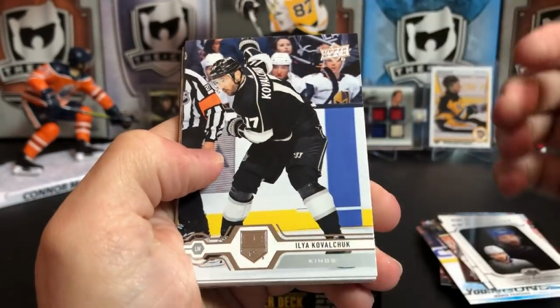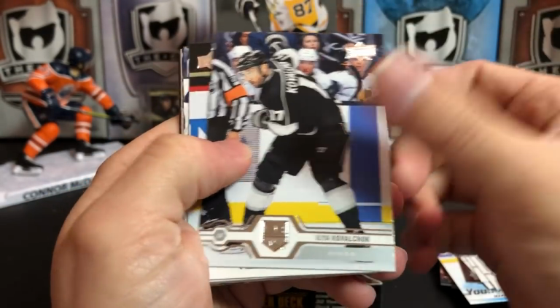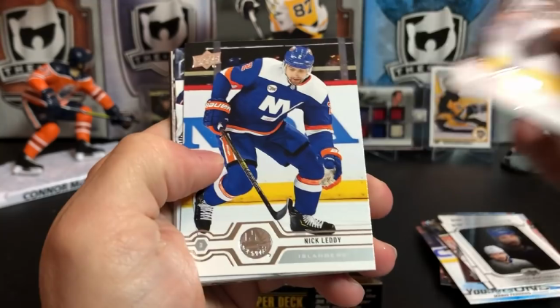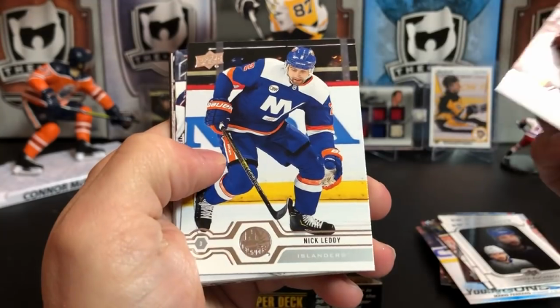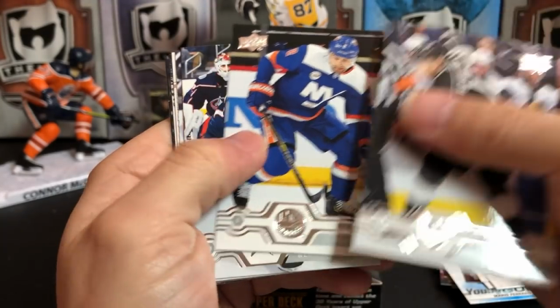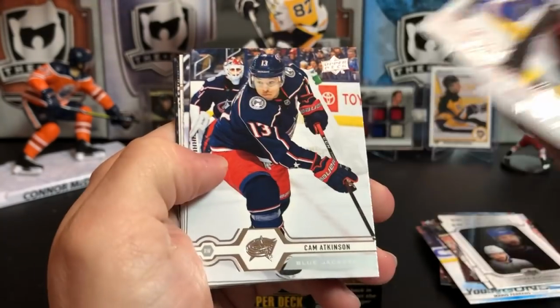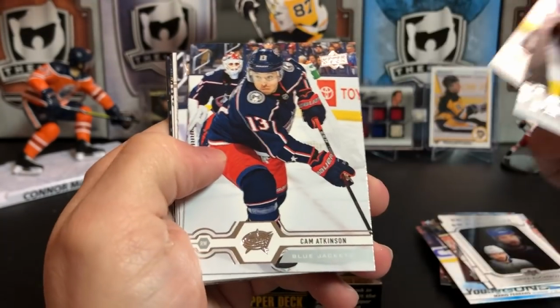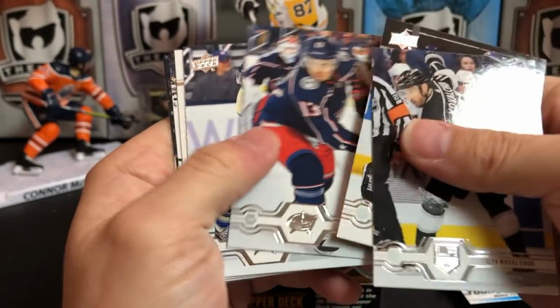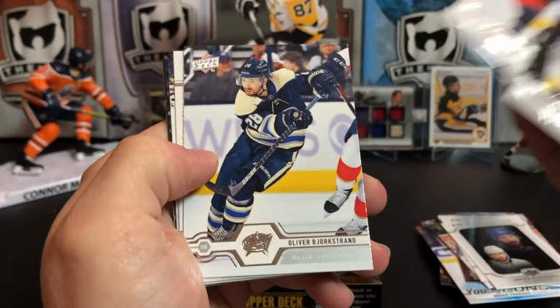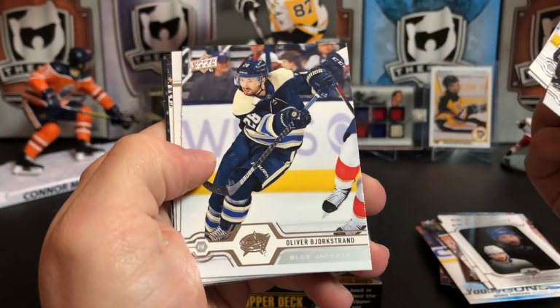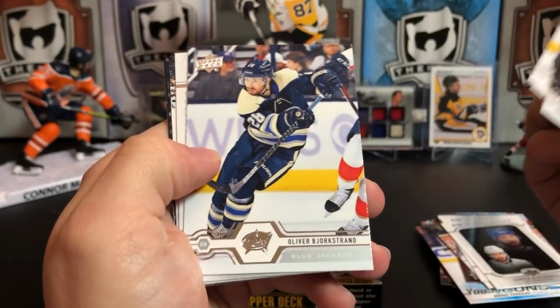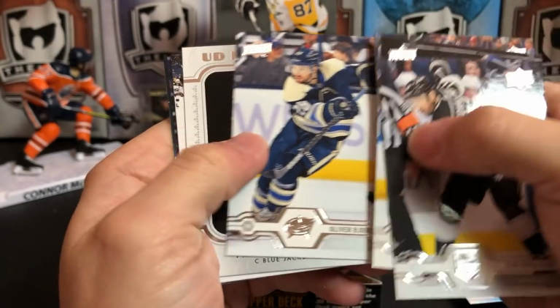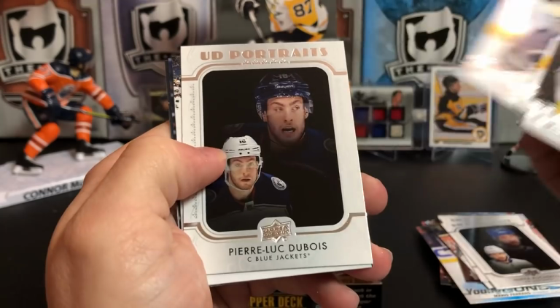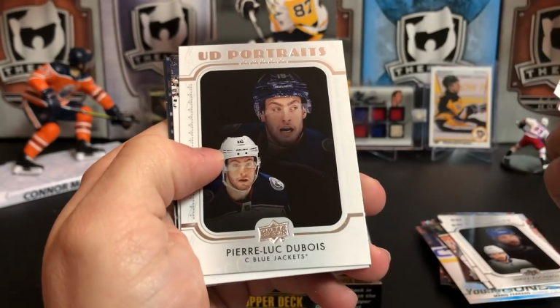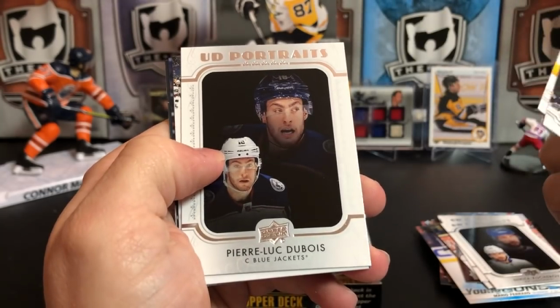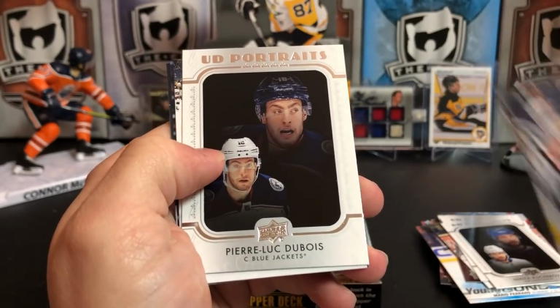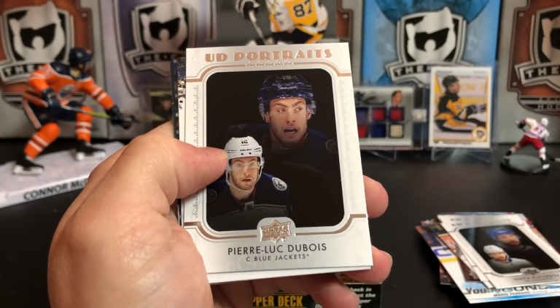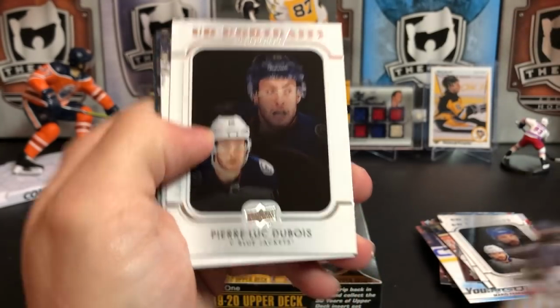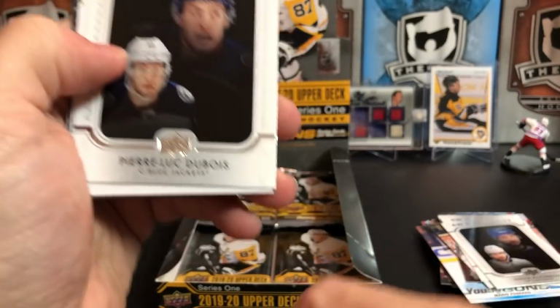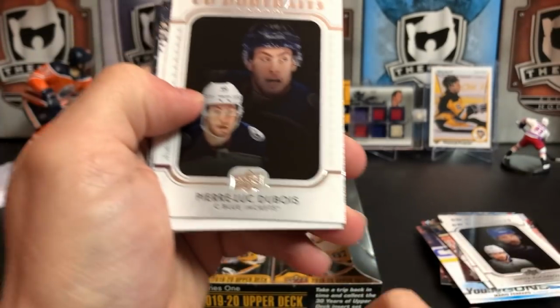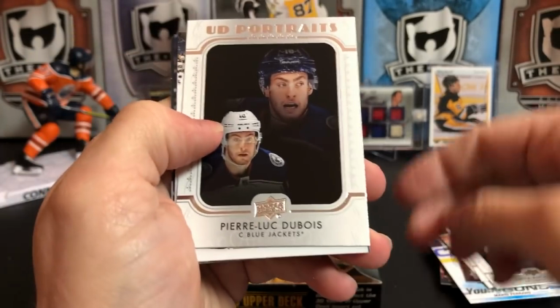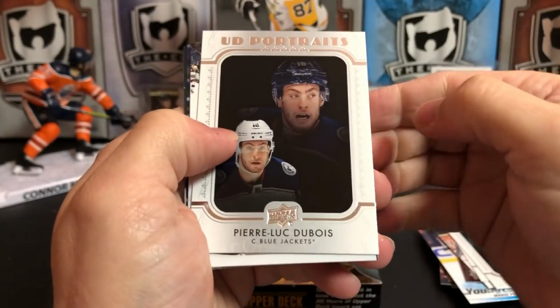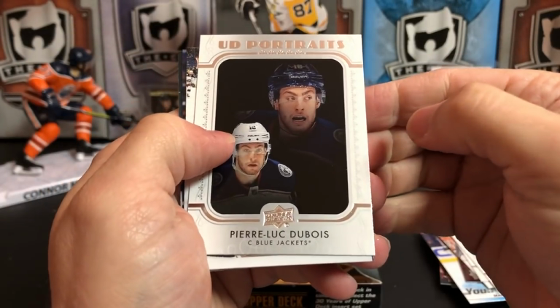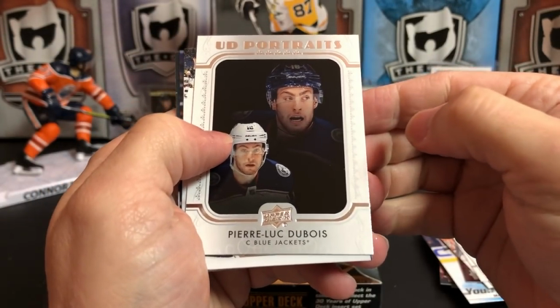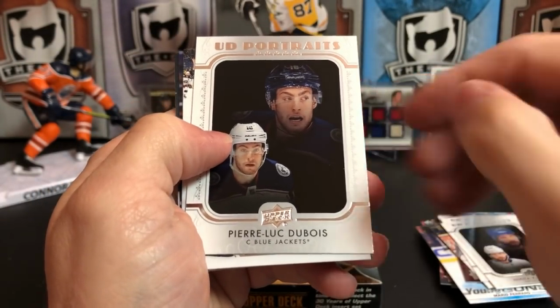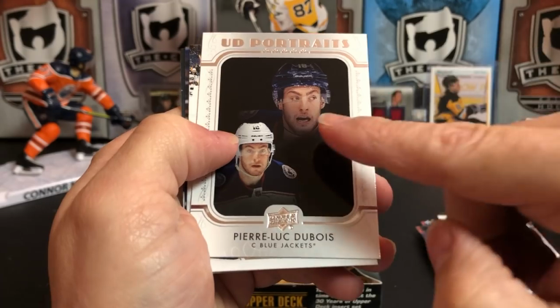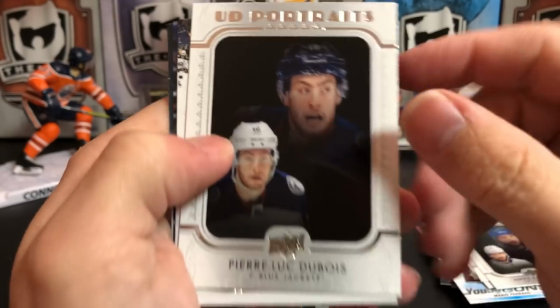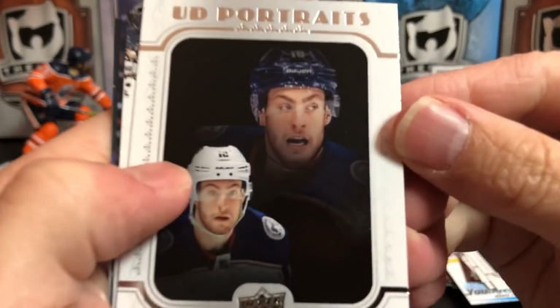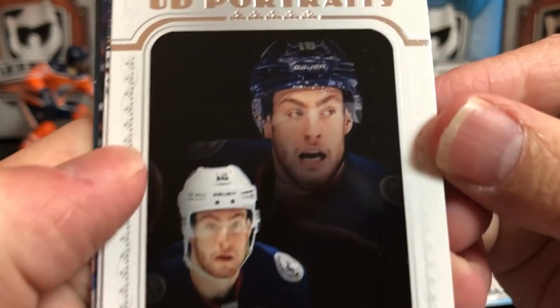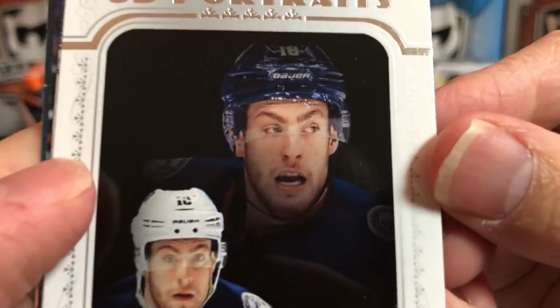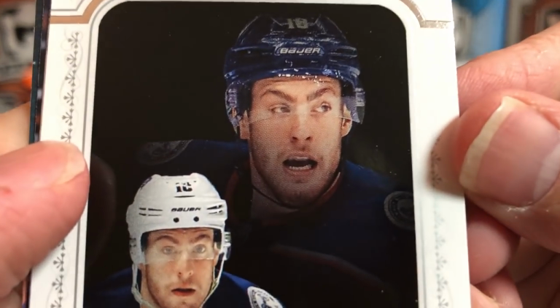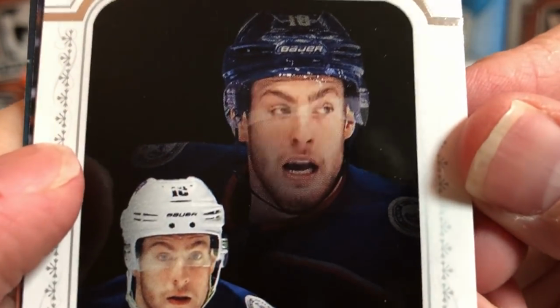Ilya Kovalchuk, Nick Leddy, Cam Atkinson, Oliver Bjorkstrand, and another Portrait — we've got Pierre-Luc Dubois. Look at that face!